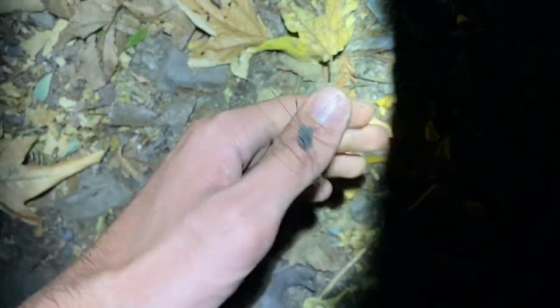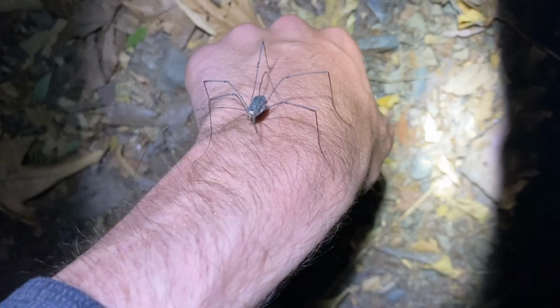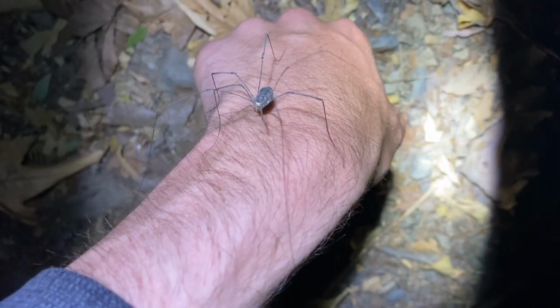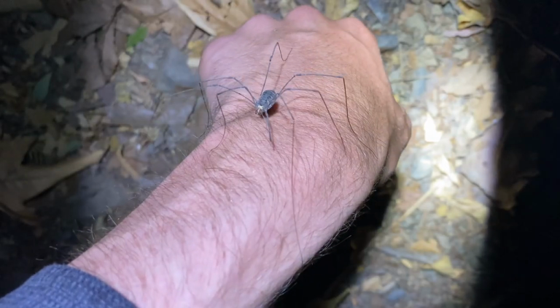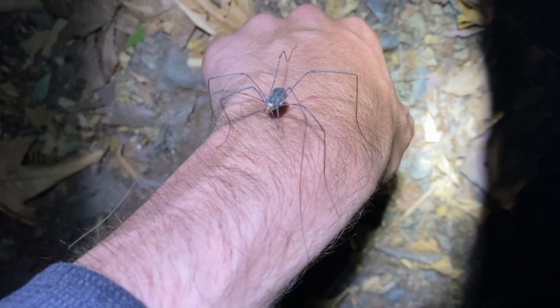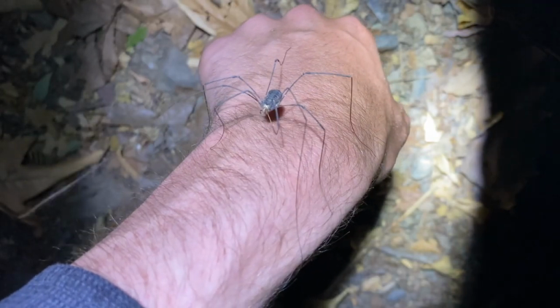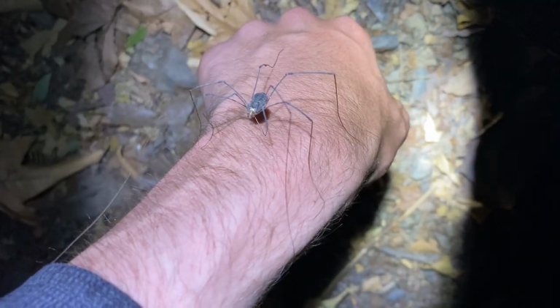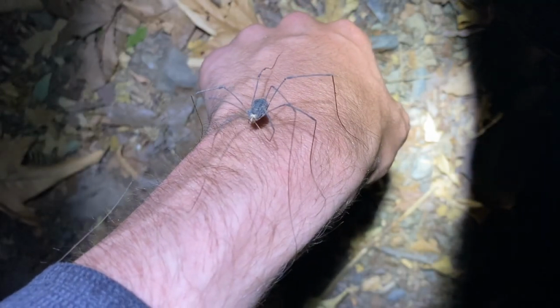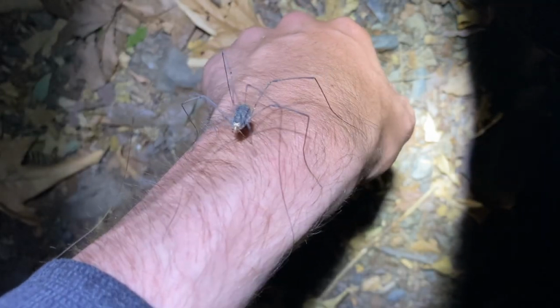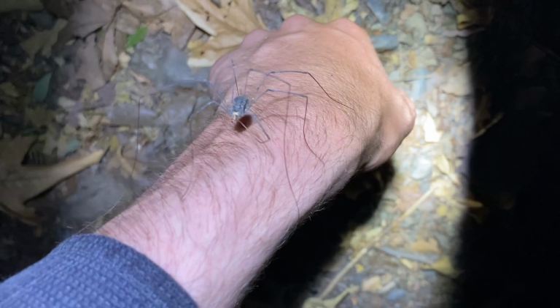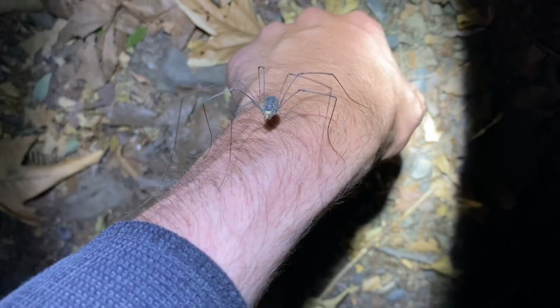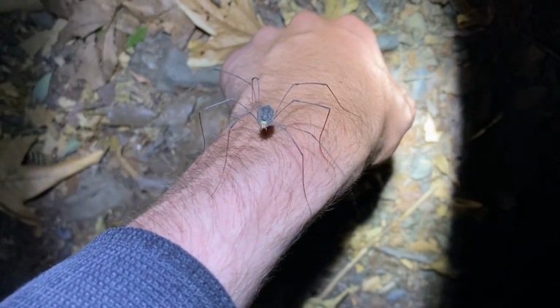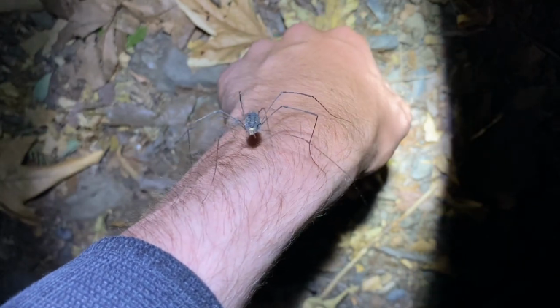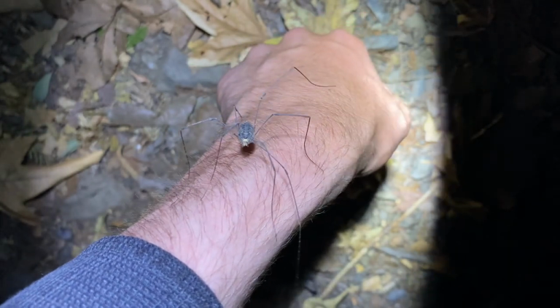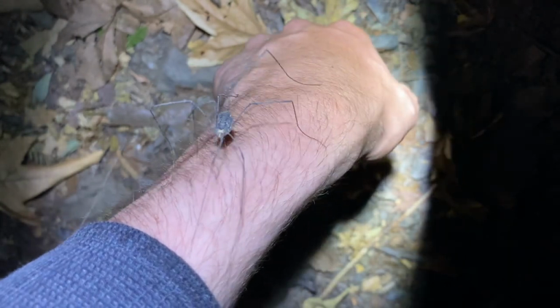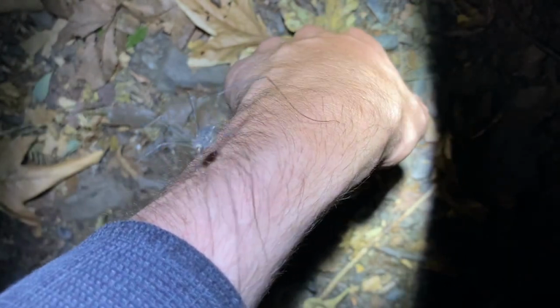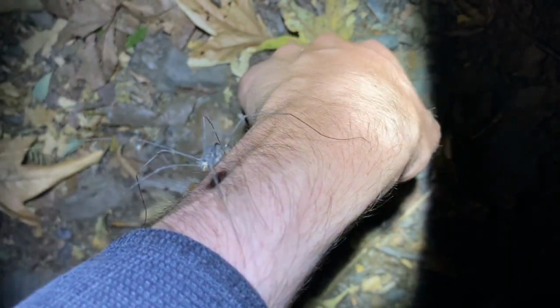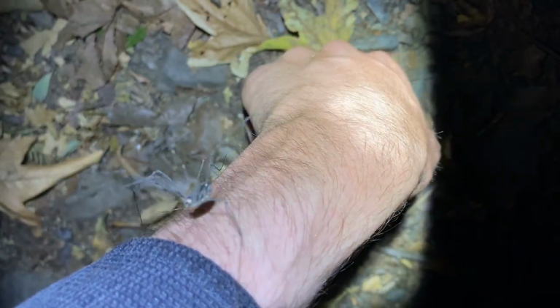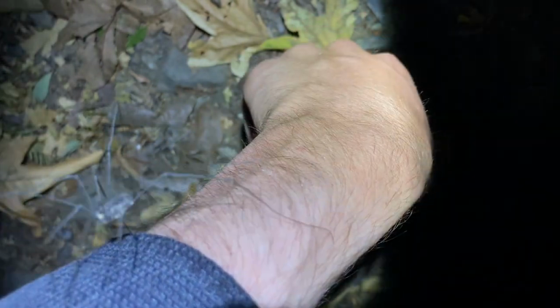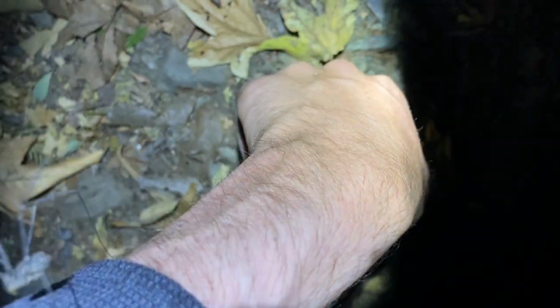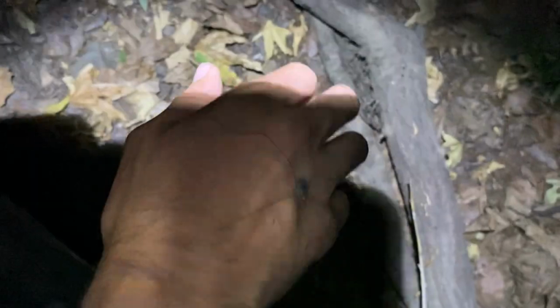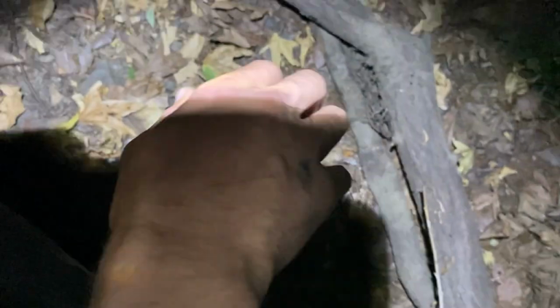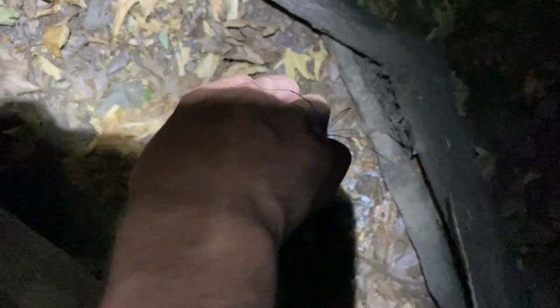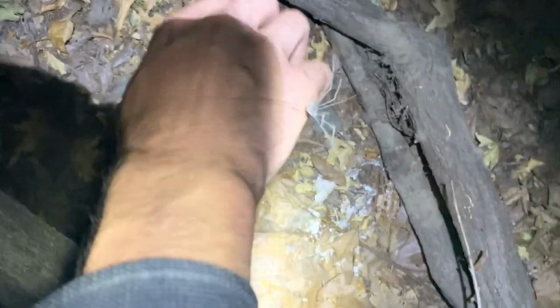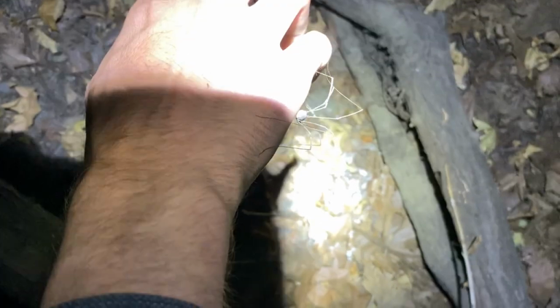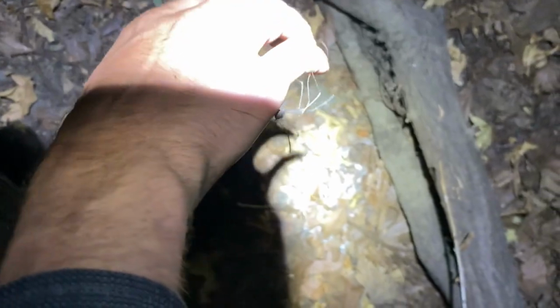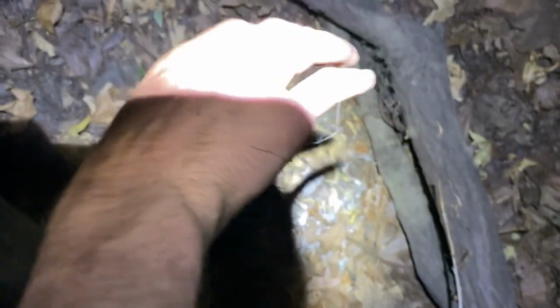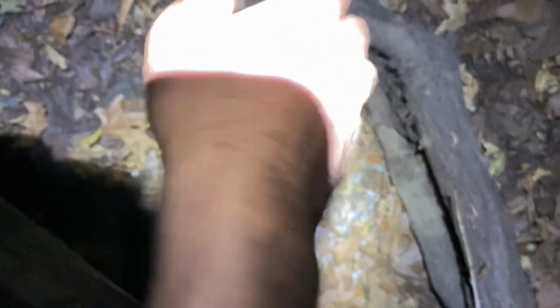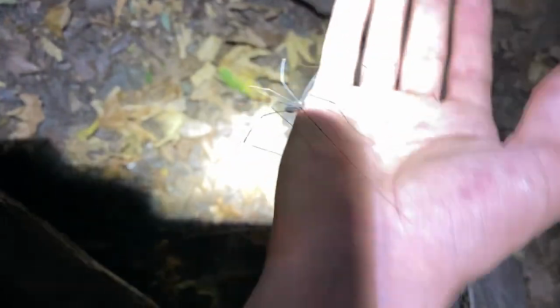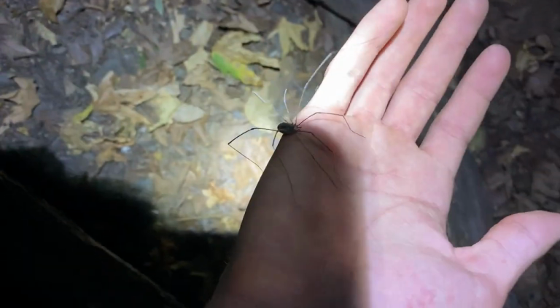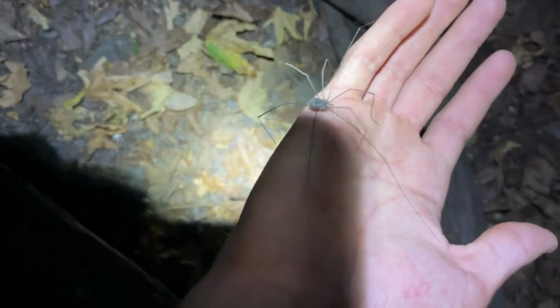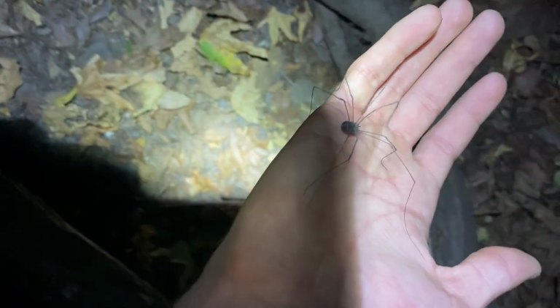These guys are set apart from spiders because they only have one body segment. Last look at this thing before I put it back.